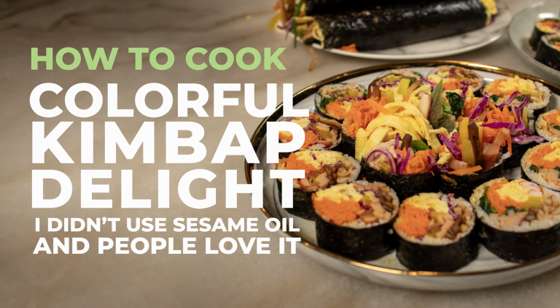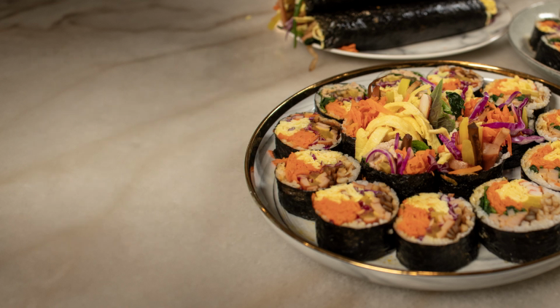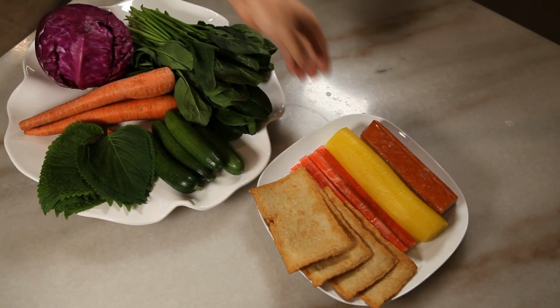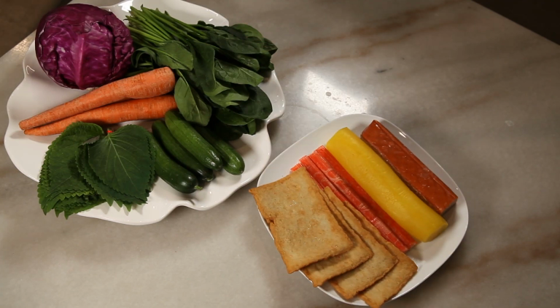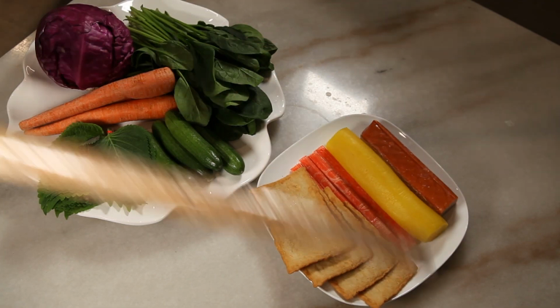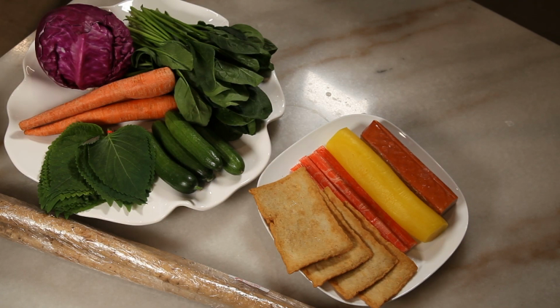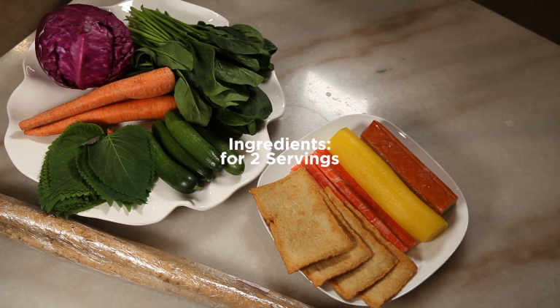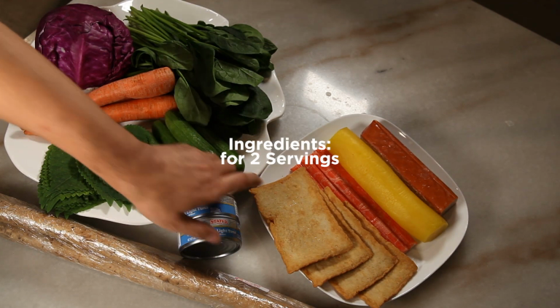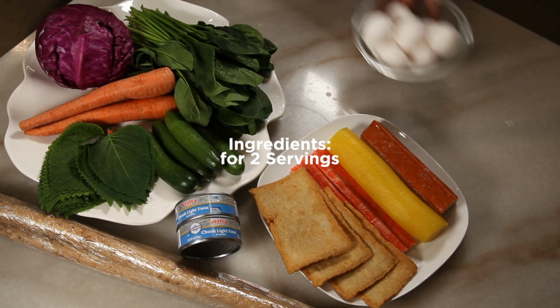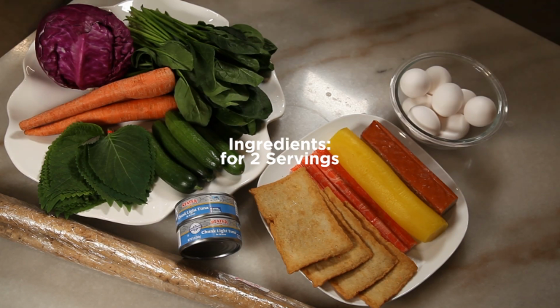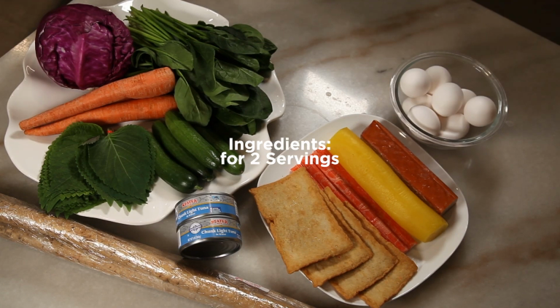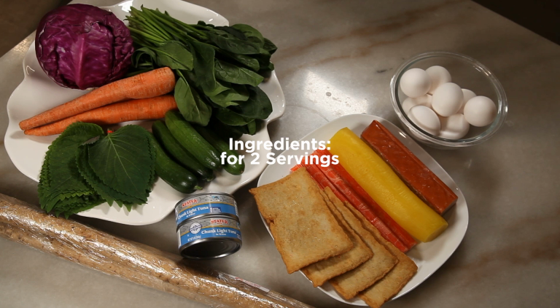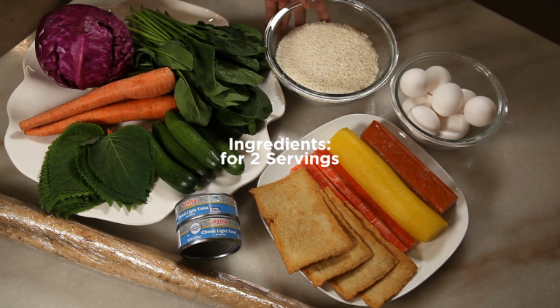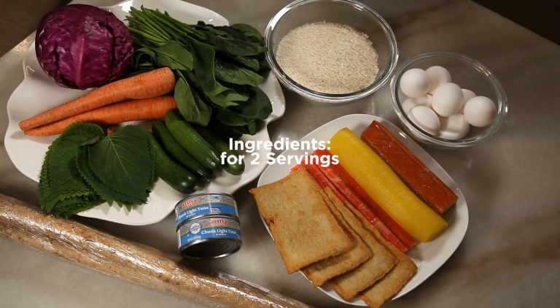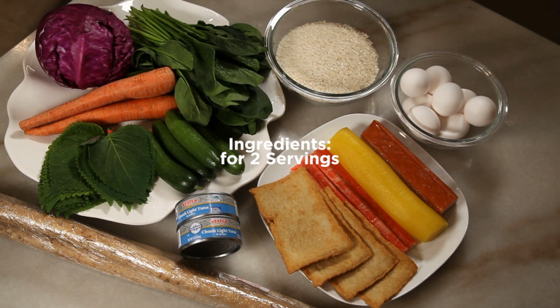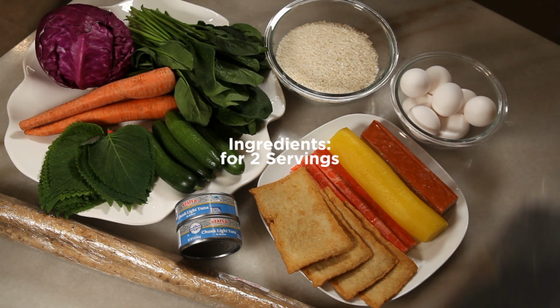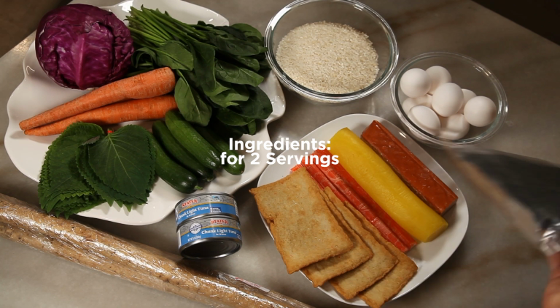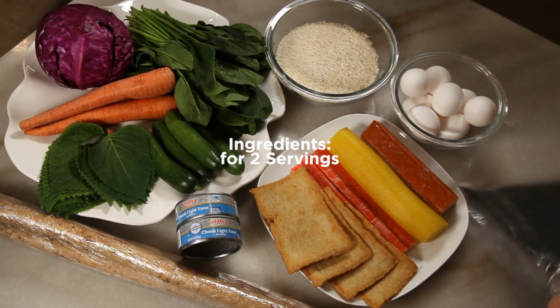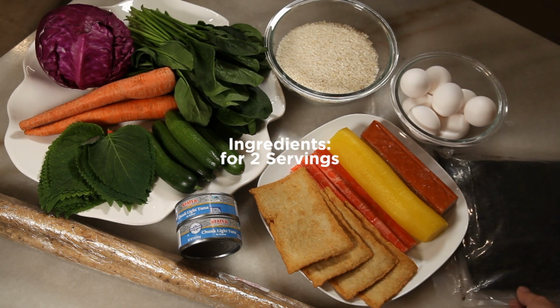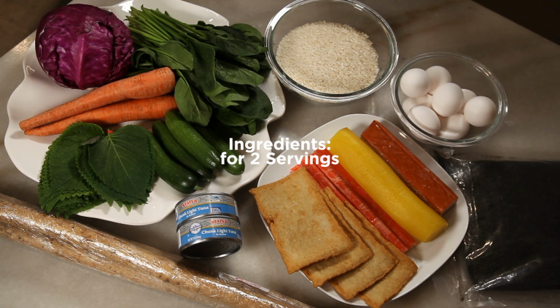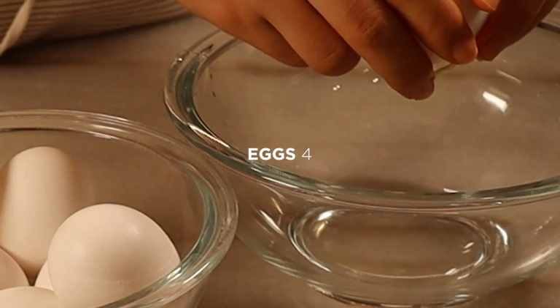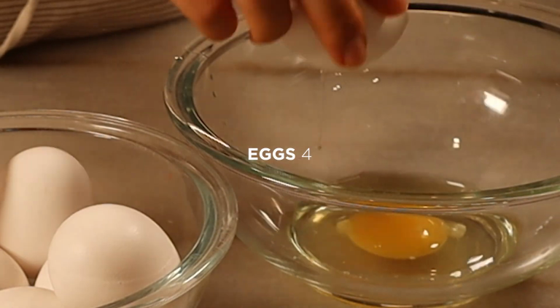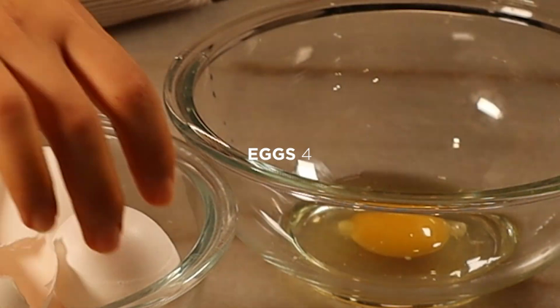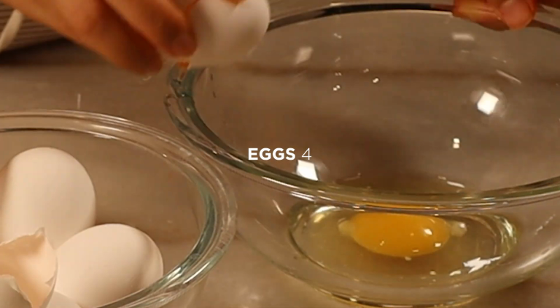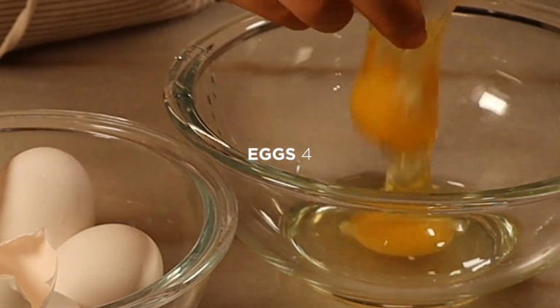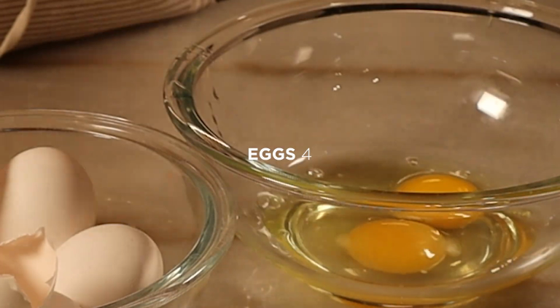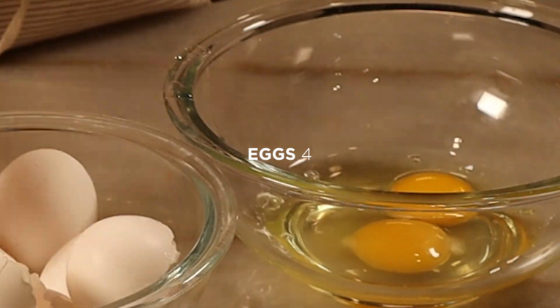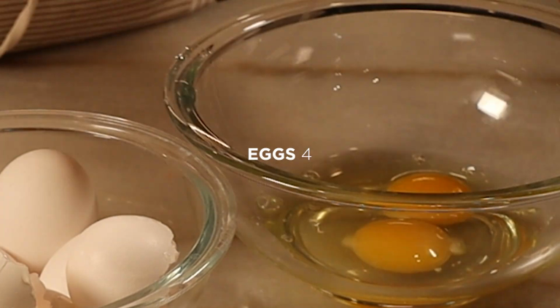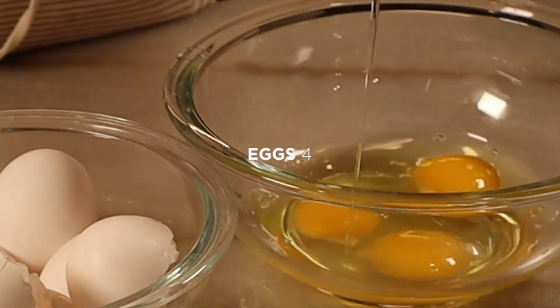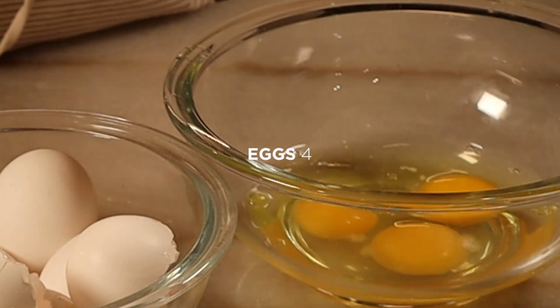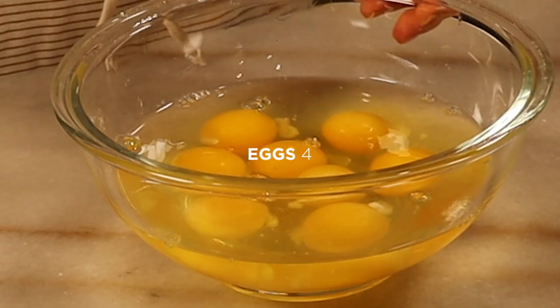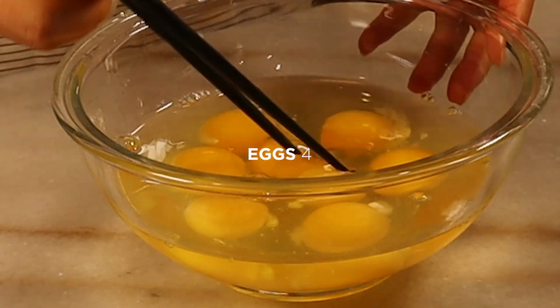I've listed the necessary ingredients in the description below. Don't worry if you don't have all the ingredients — you can always make it with what you already have. If you're short on ingredients, even just adding eggs will make it delicious.